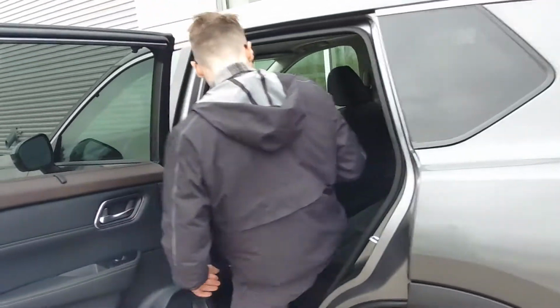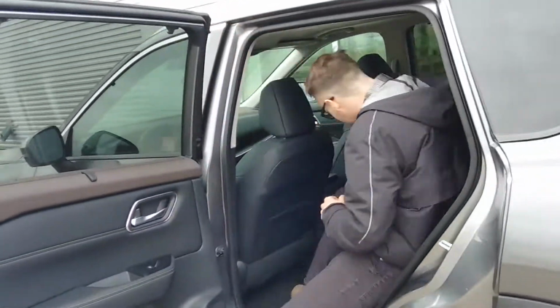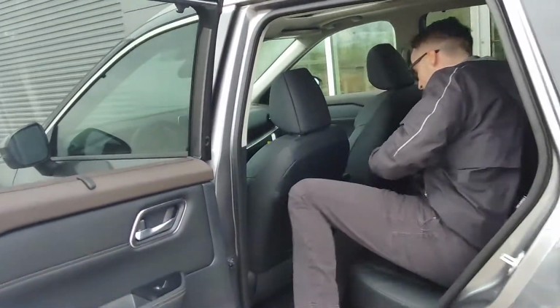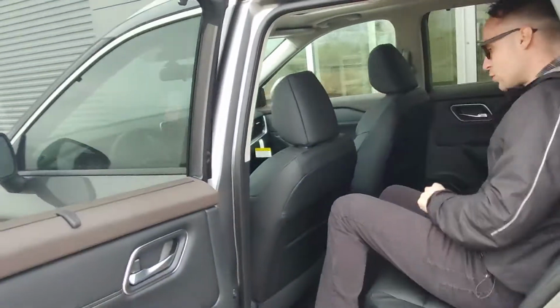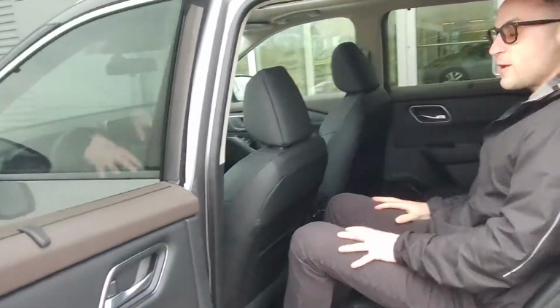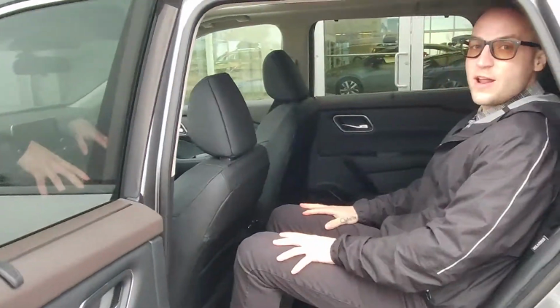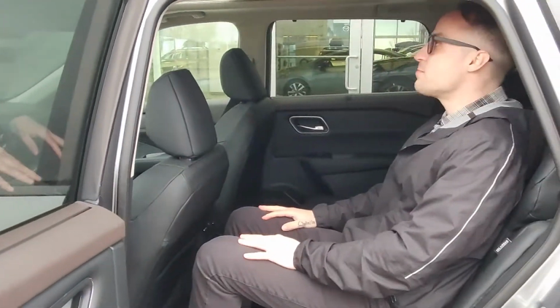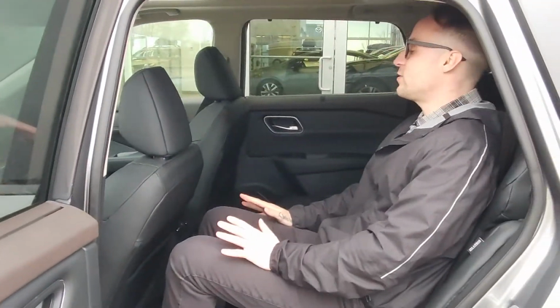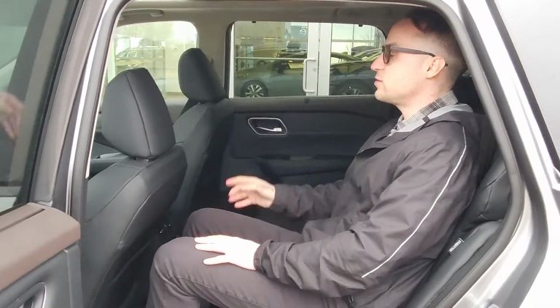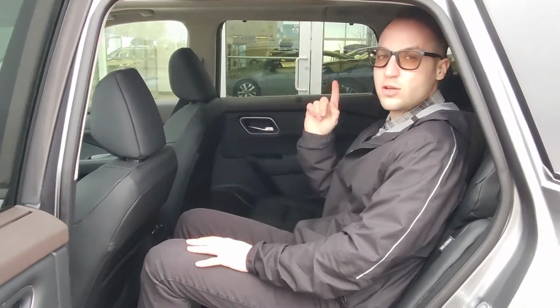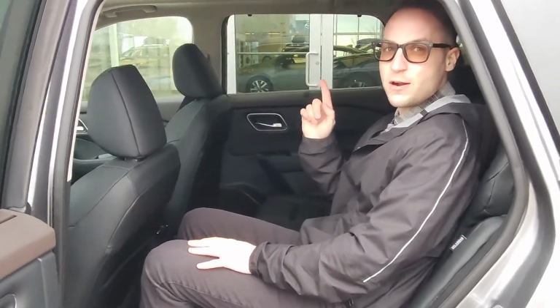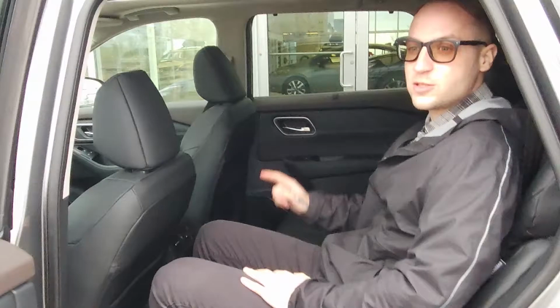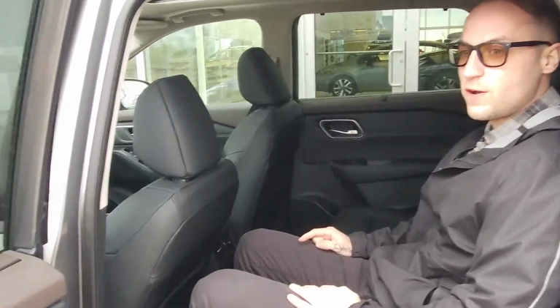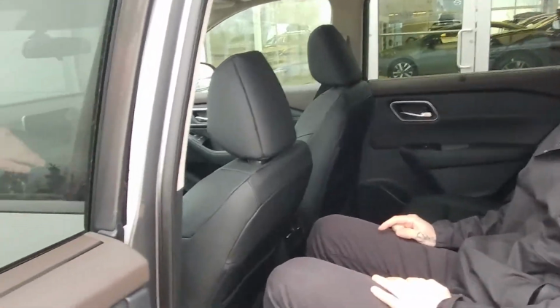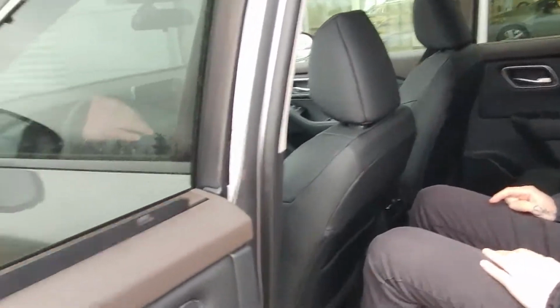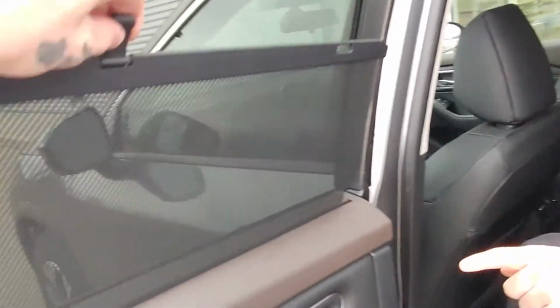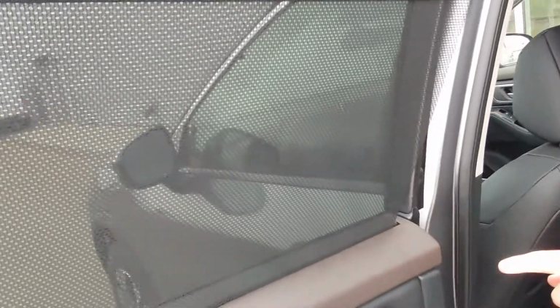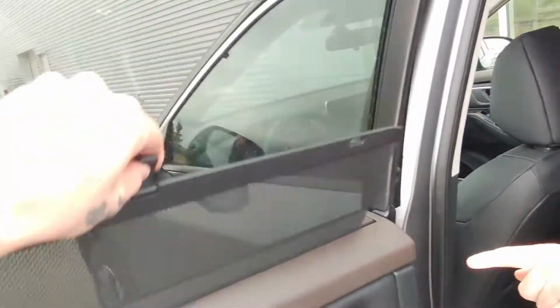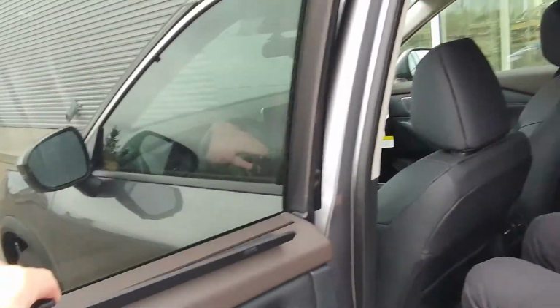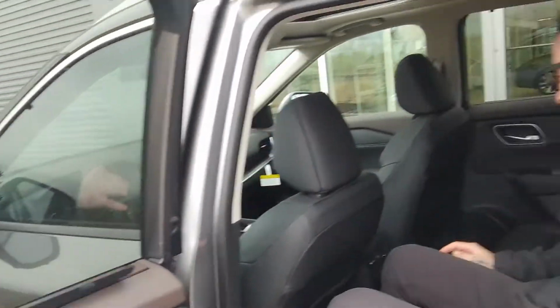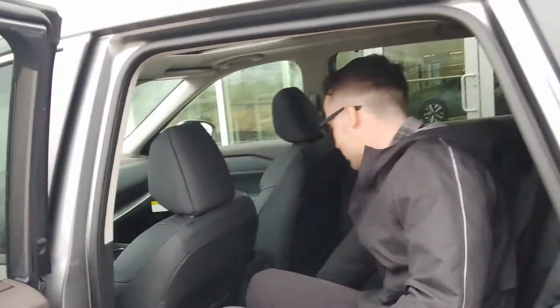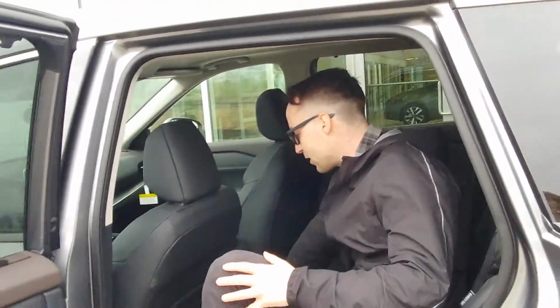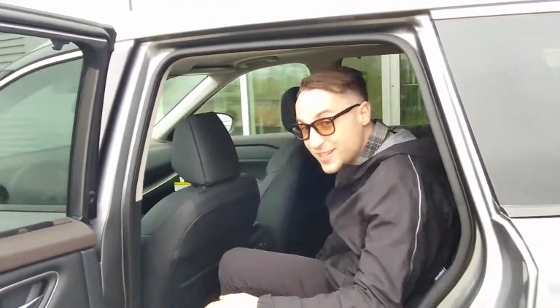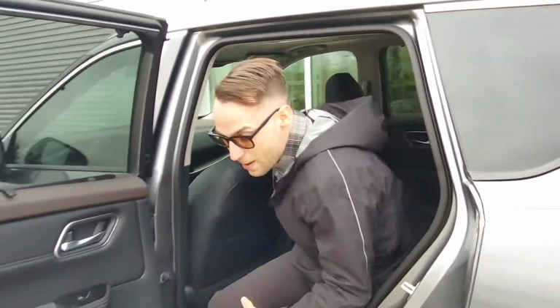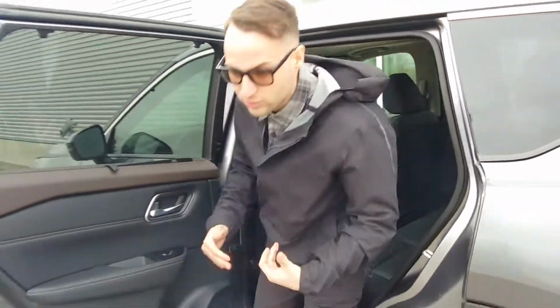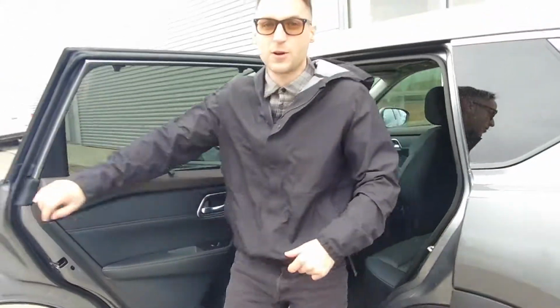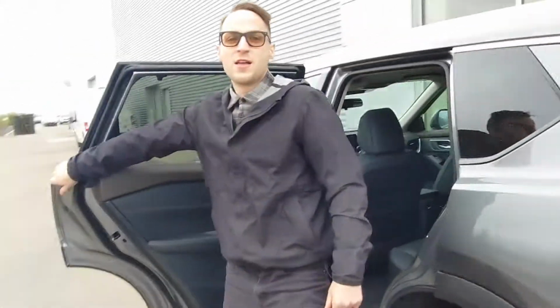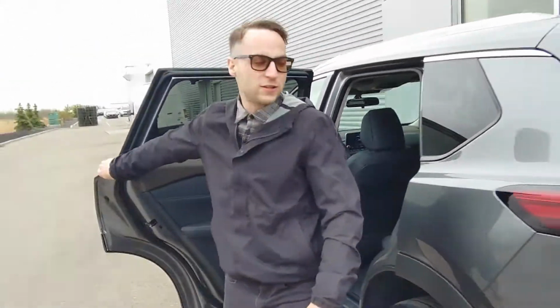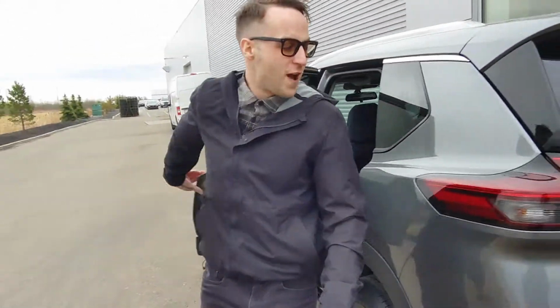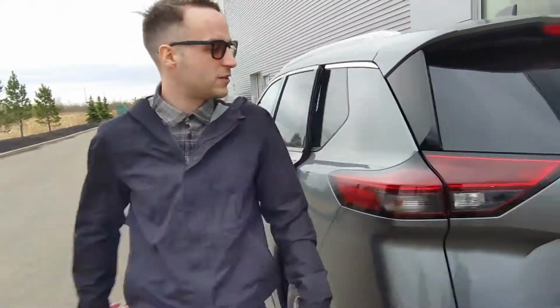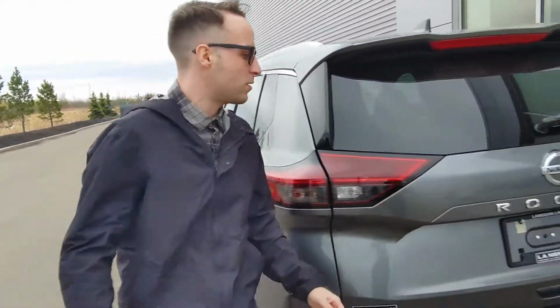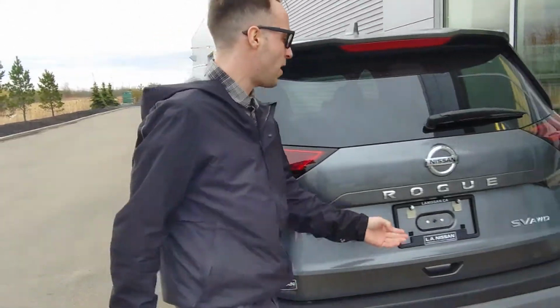In the back, there's quite a bit of leg and headroom. As you can see, you do get your panoramic sunroof up top as well. And then you do get your window shades right there. Heated seats in the back too — keep your friends and family nice and warm as well.